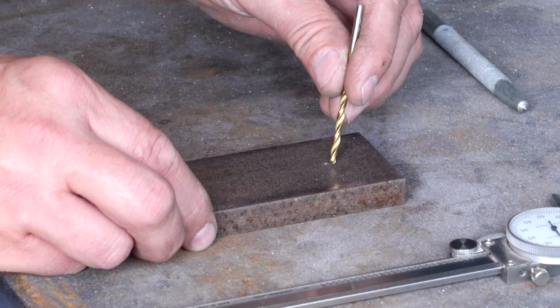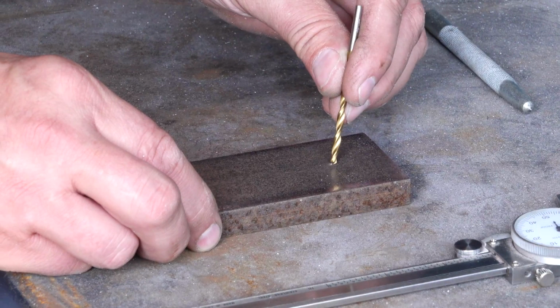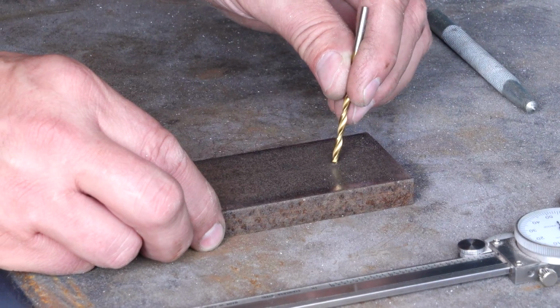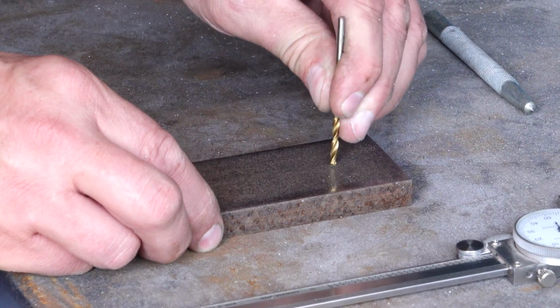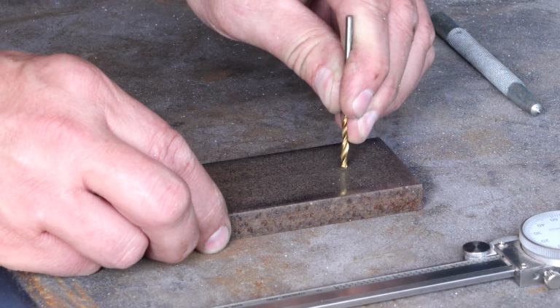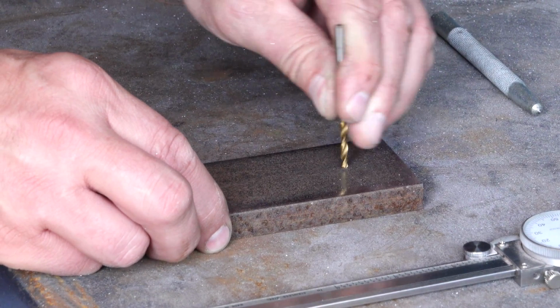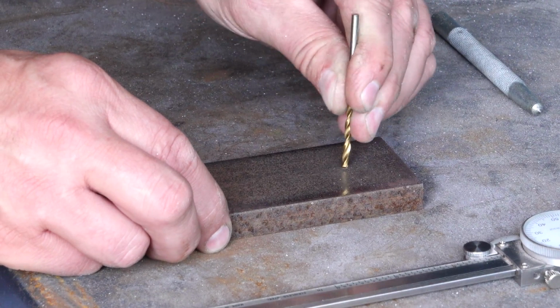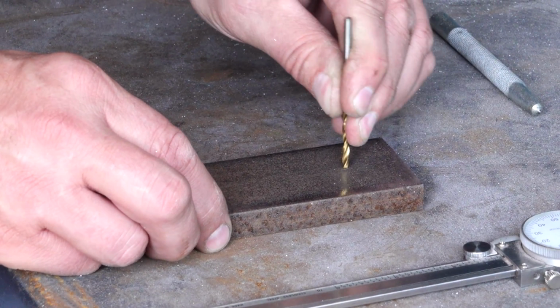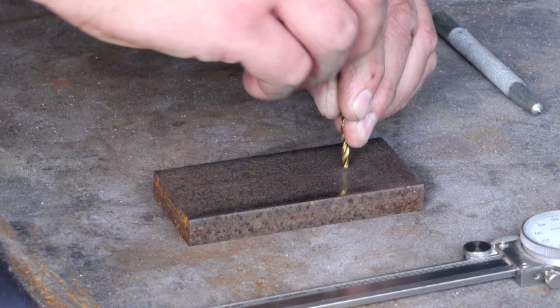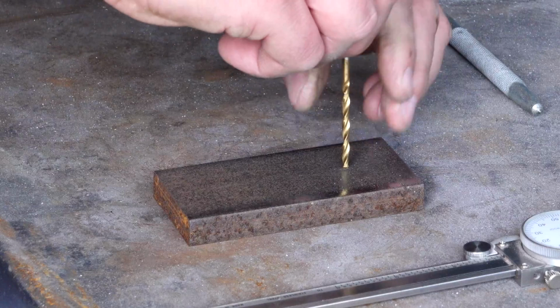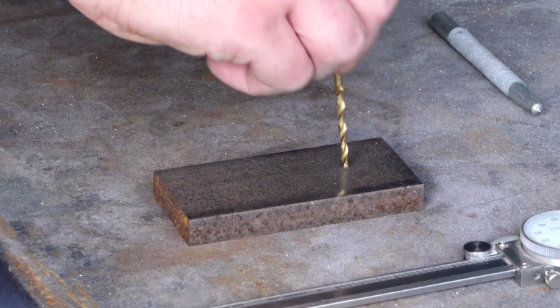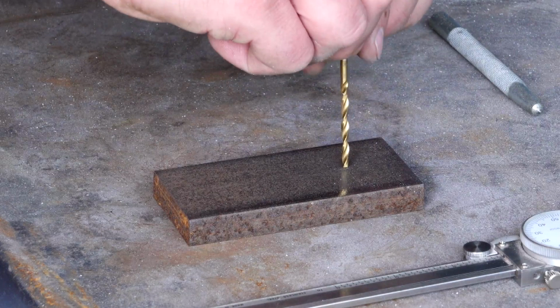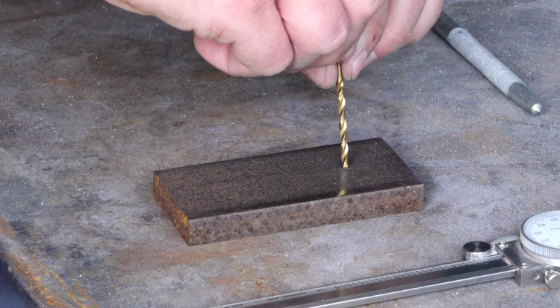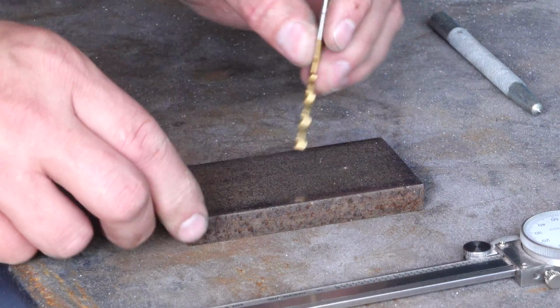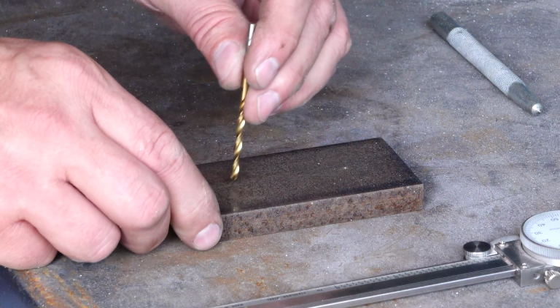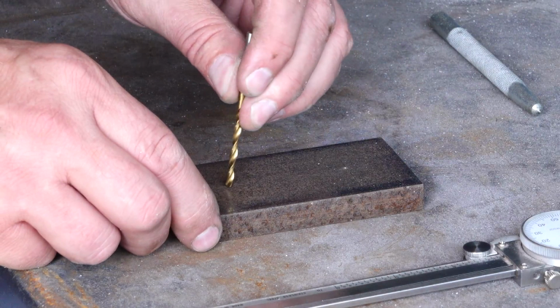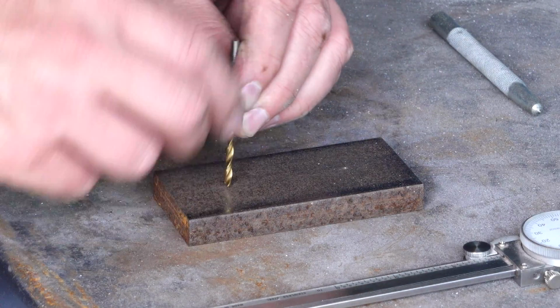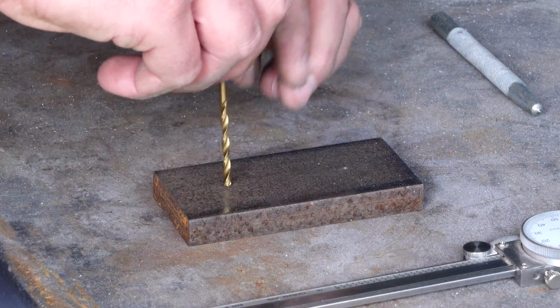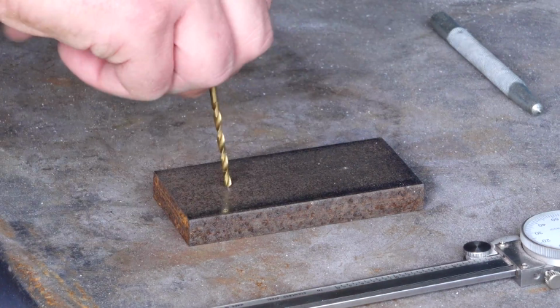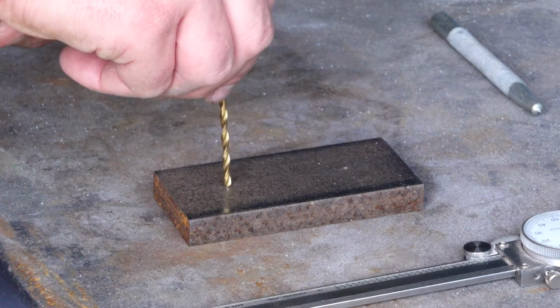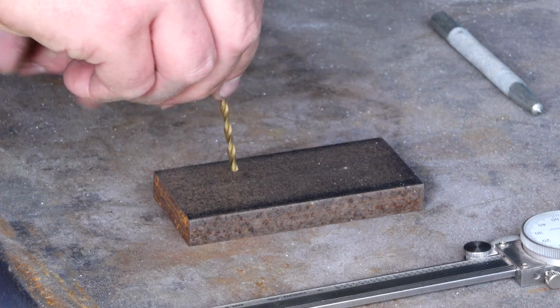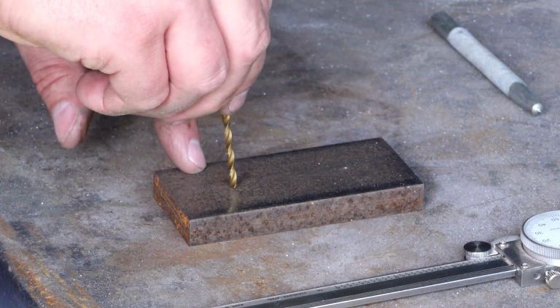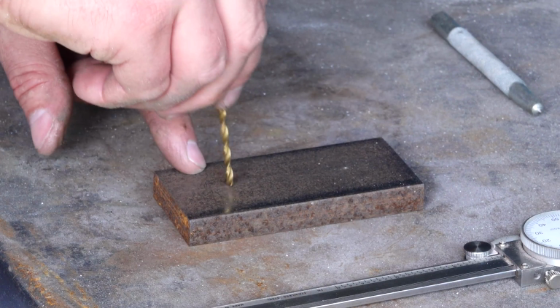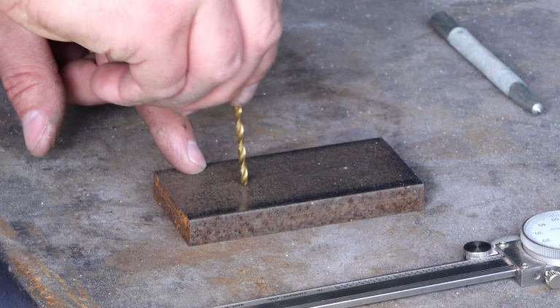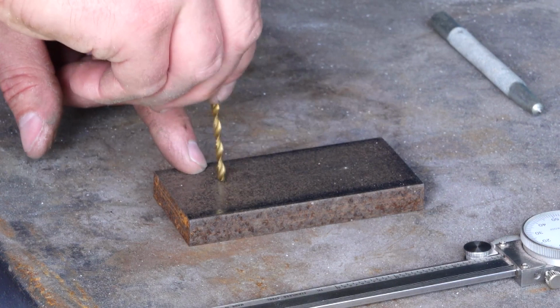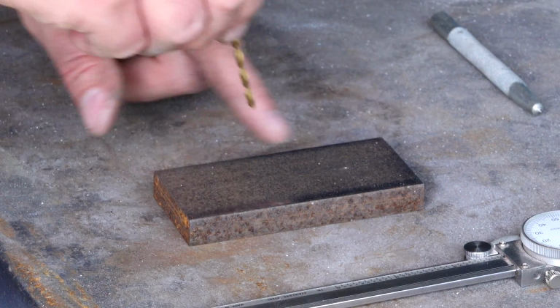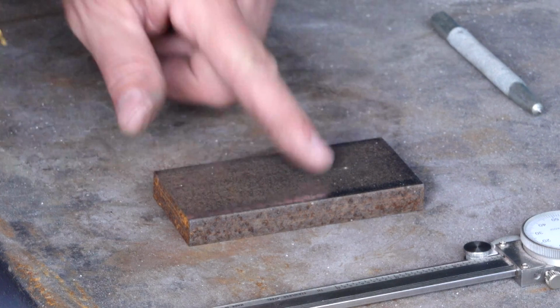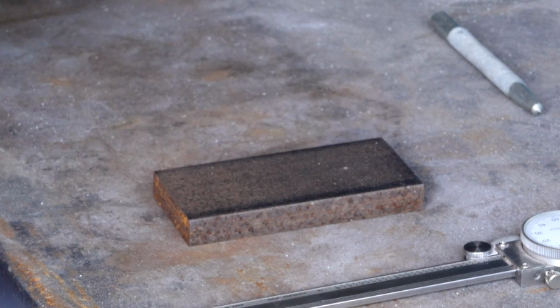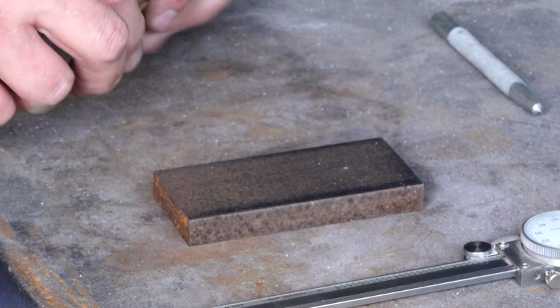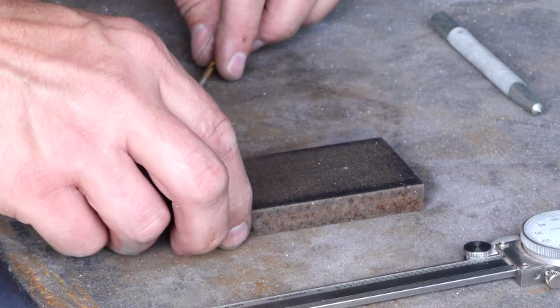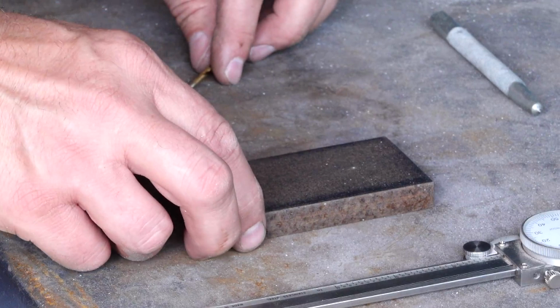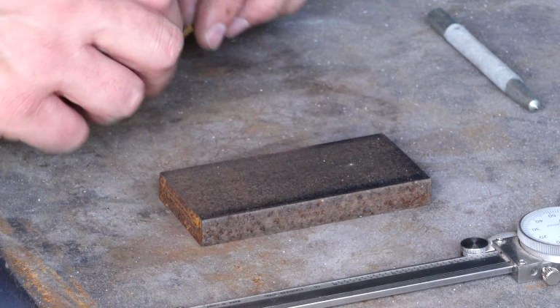When I go to drill this hole, the drill will fit right into that indentation and it won't slip. On this side, when I go to drill, there's no way to keep it still — it's going to wander. We'll go ahead and demonstrate that.